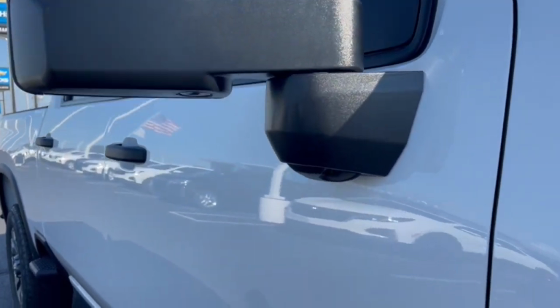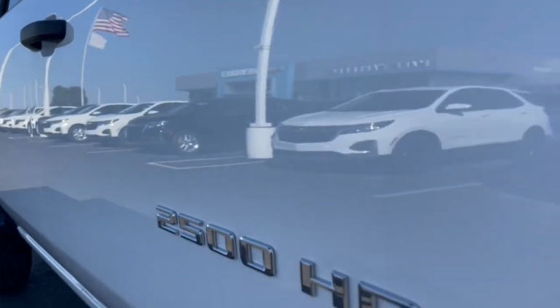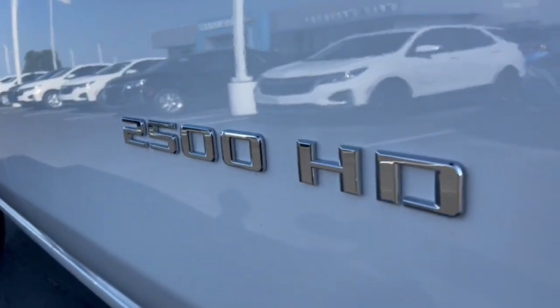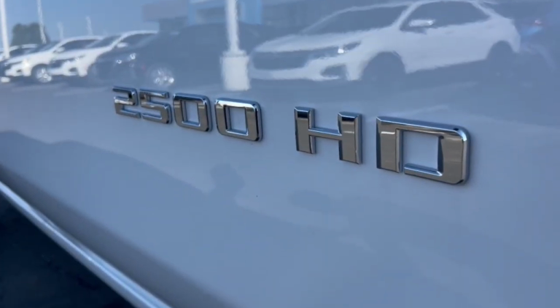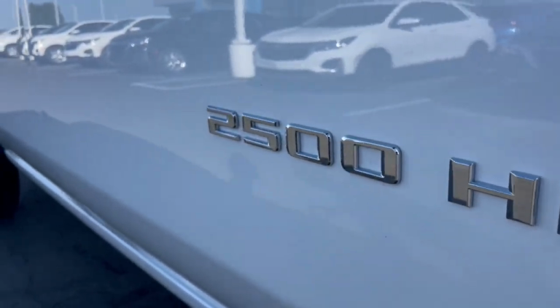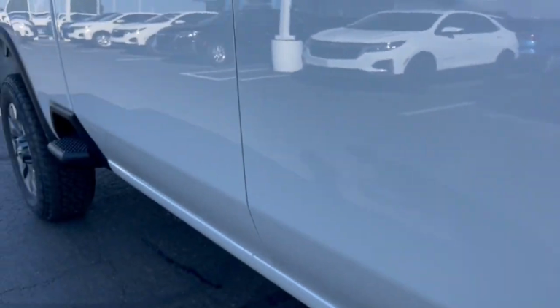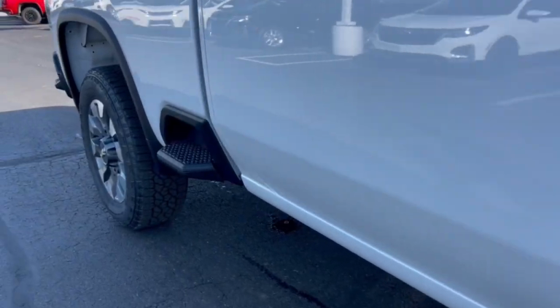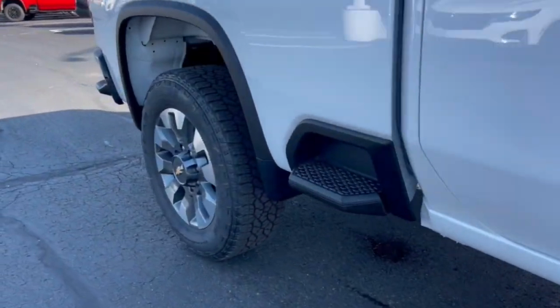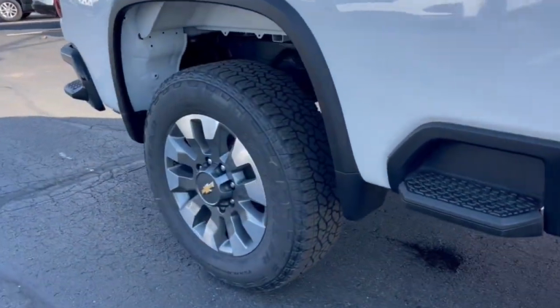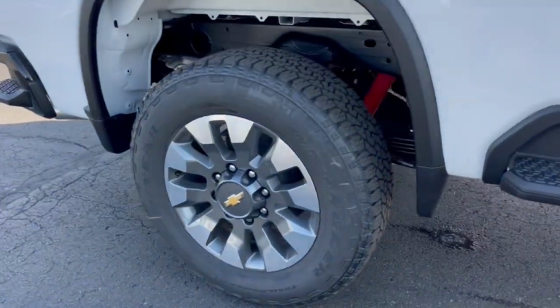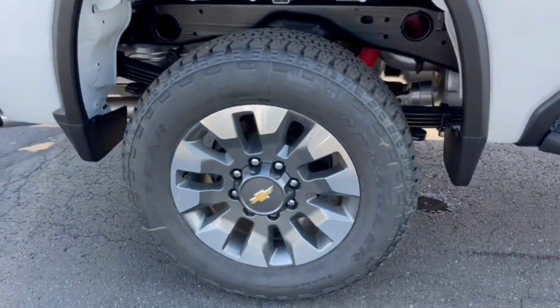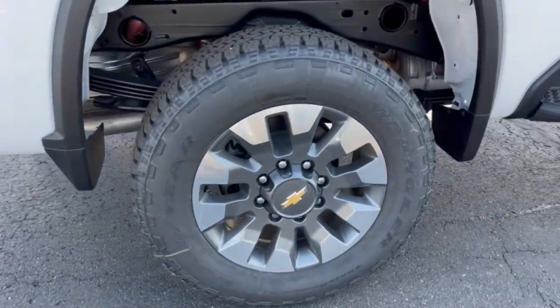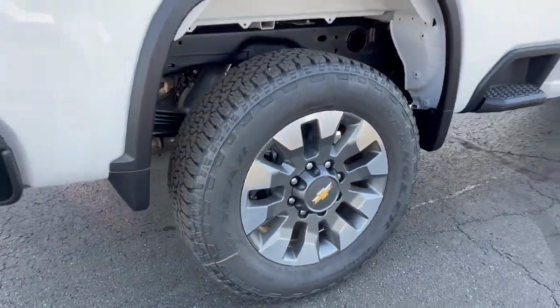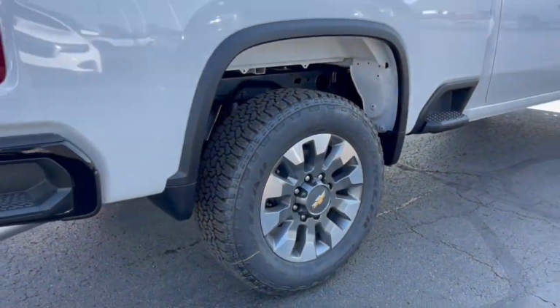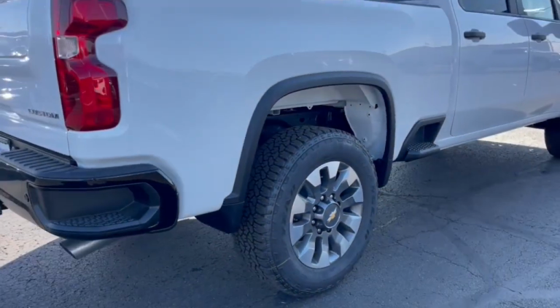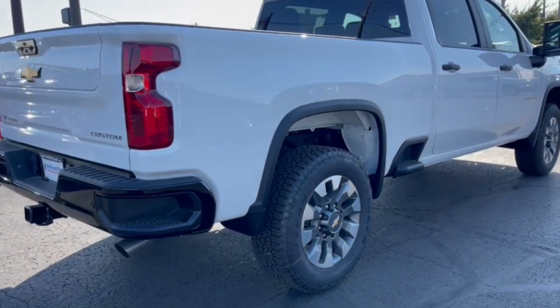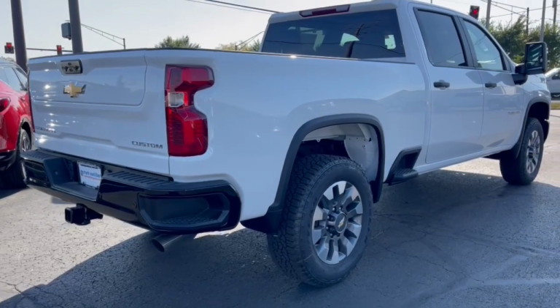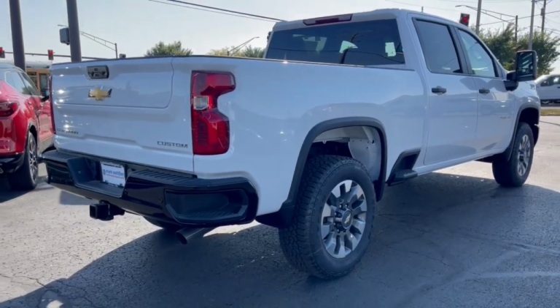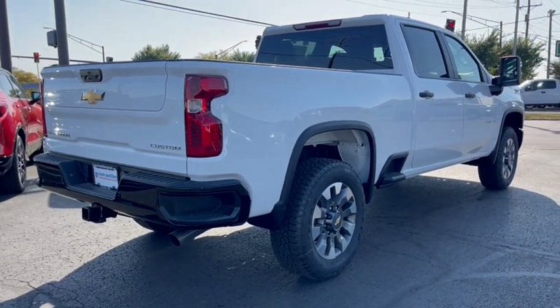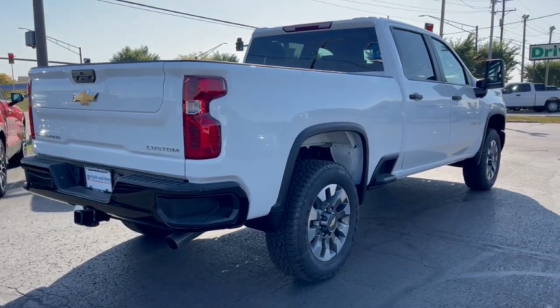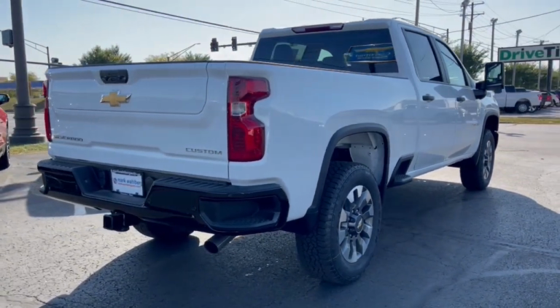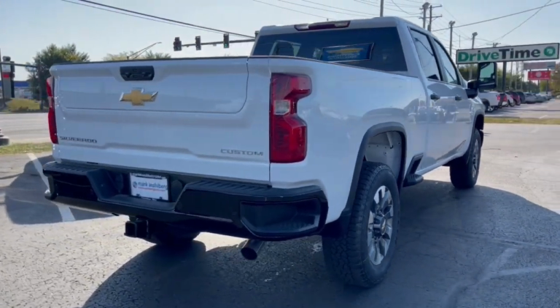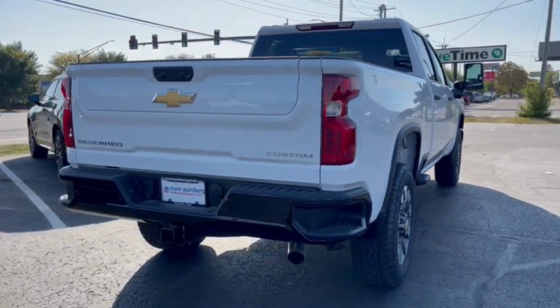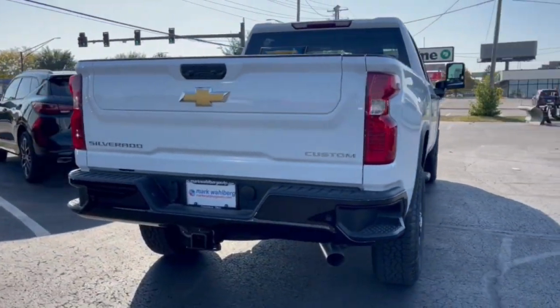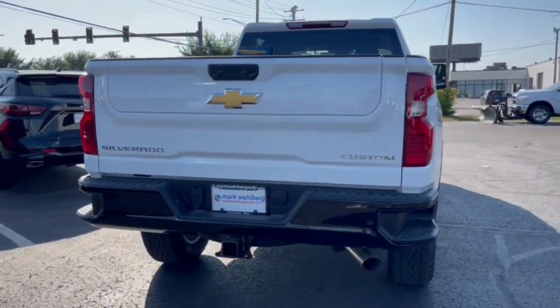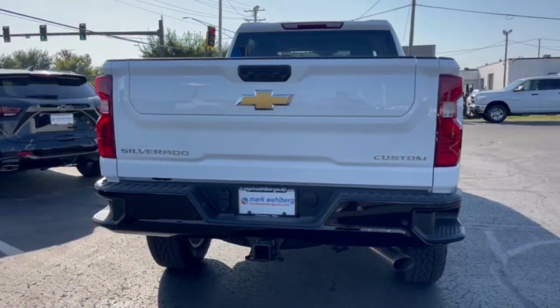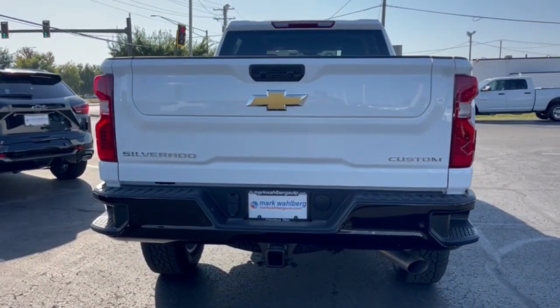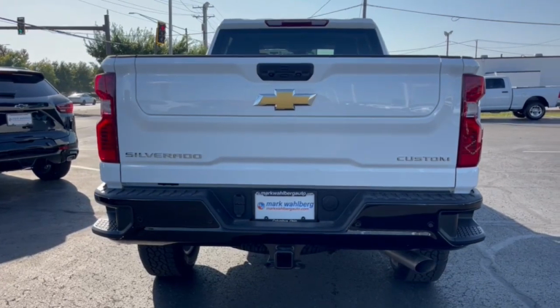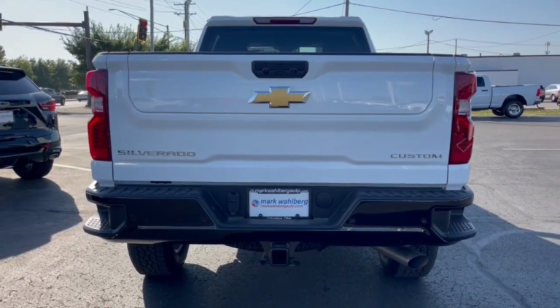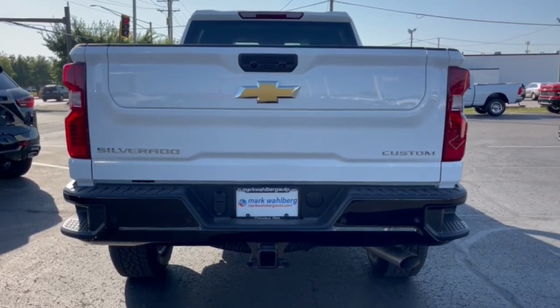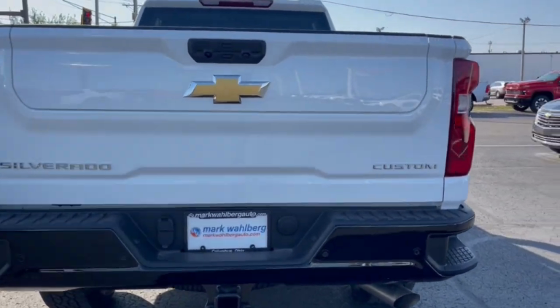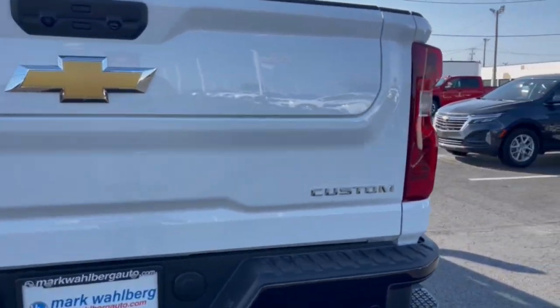Wireless Apple CarPlay and/or Android Auto. Lane departure warning. Keyless entry. Heated driver seat. Premium sound system. Satellite radio. Bedliner. Remote engine start. Heated mirrors. Steering wheel audio controls.